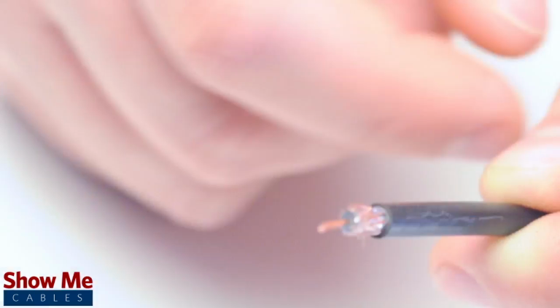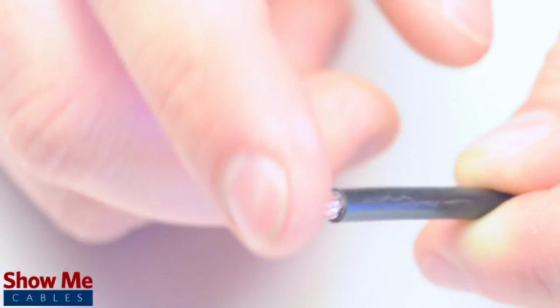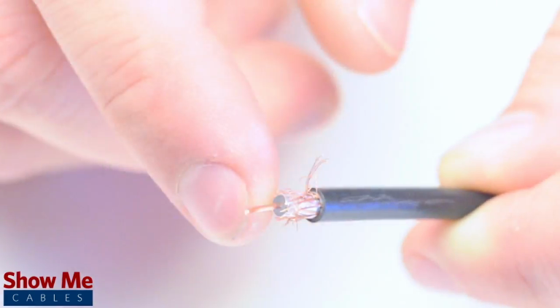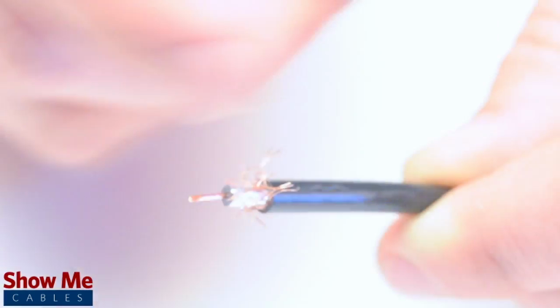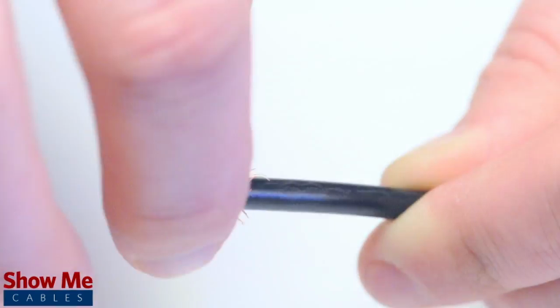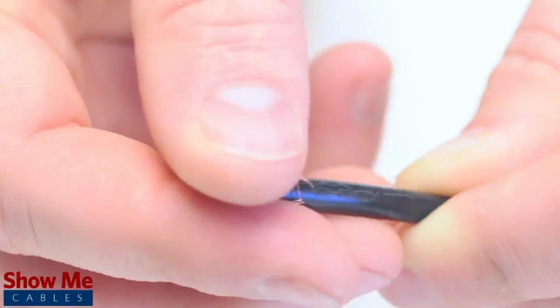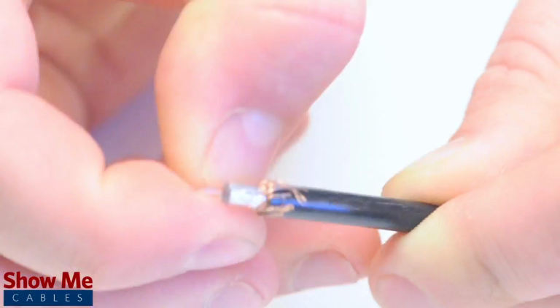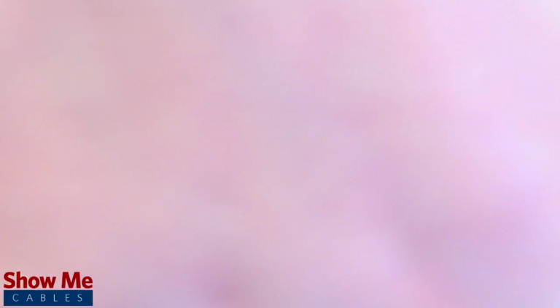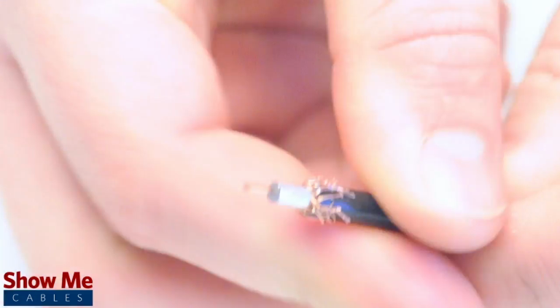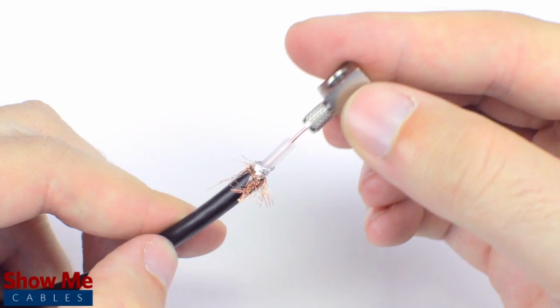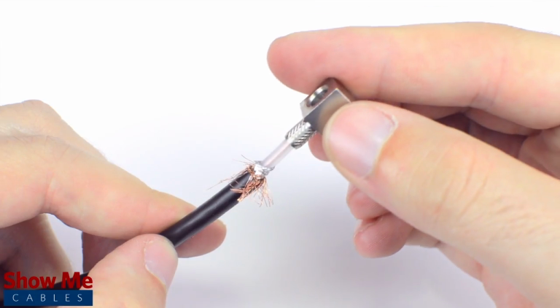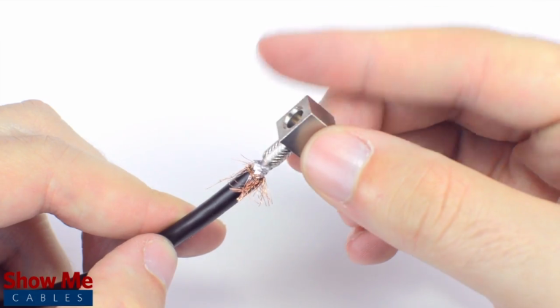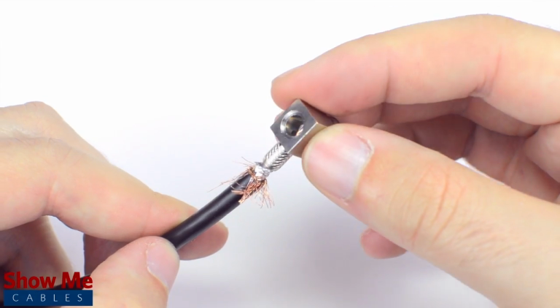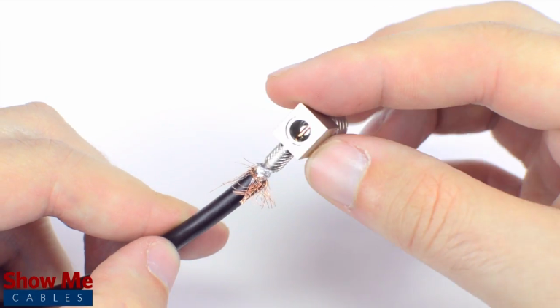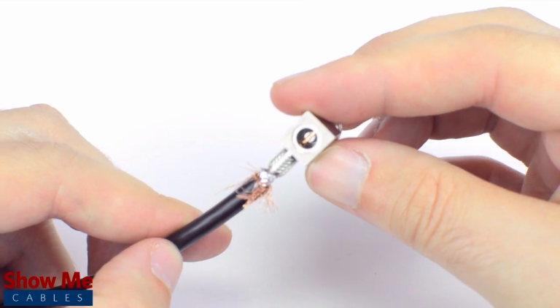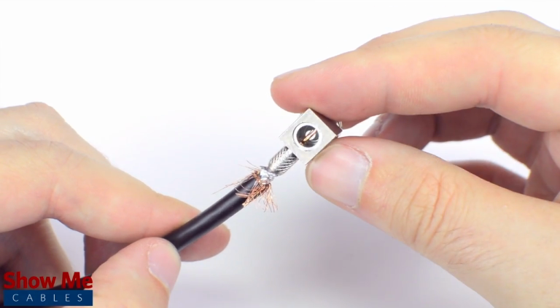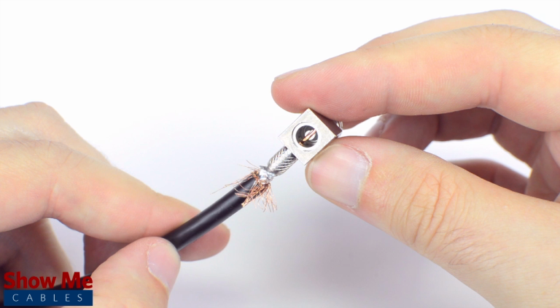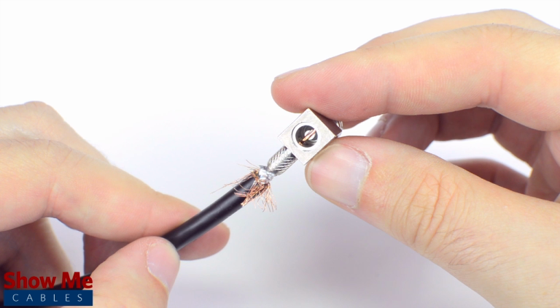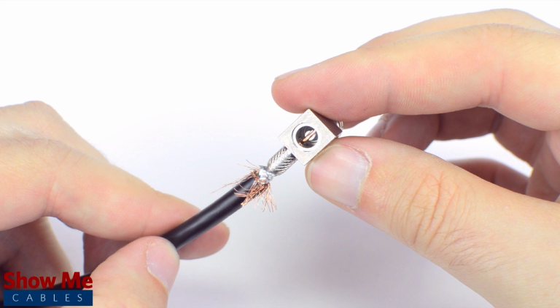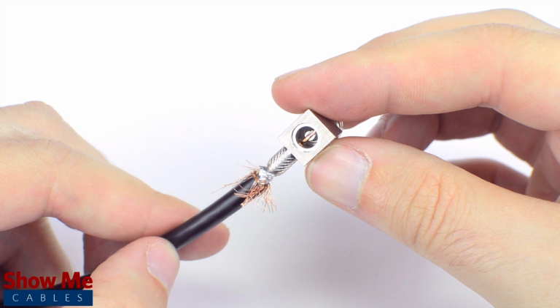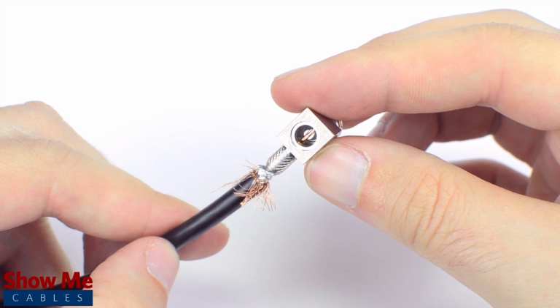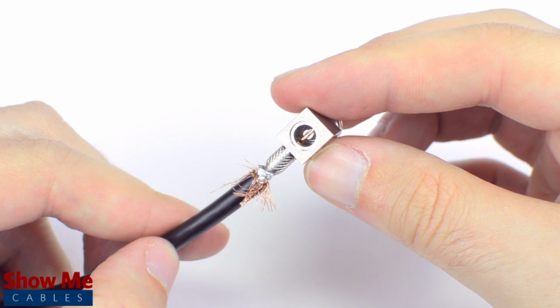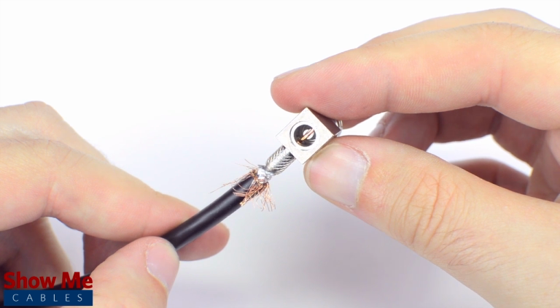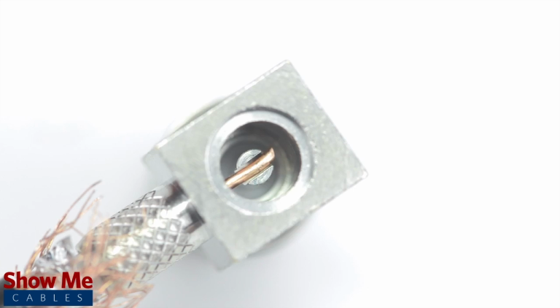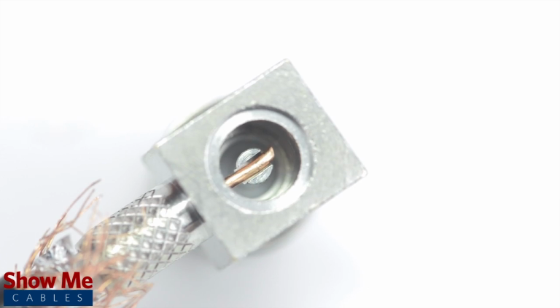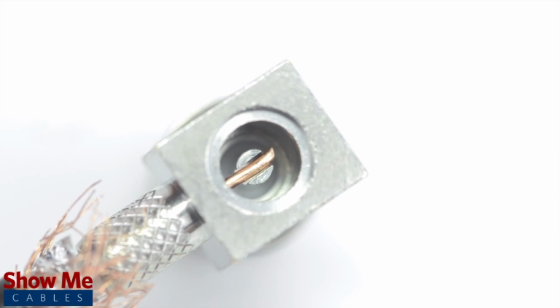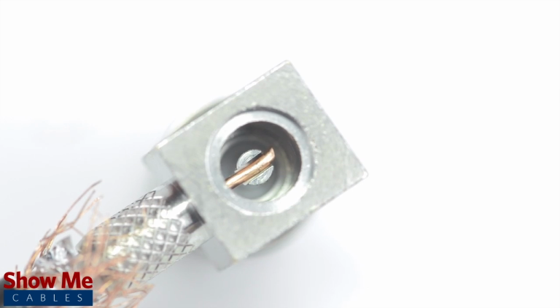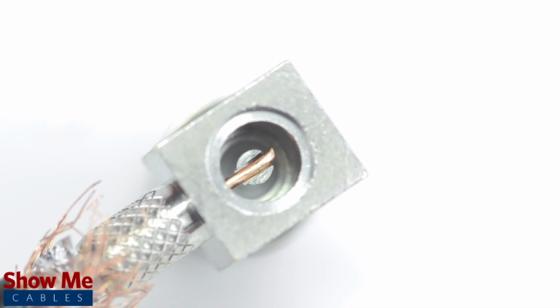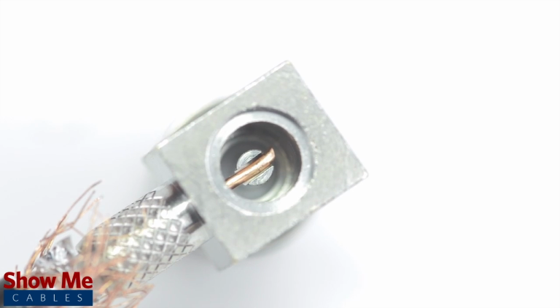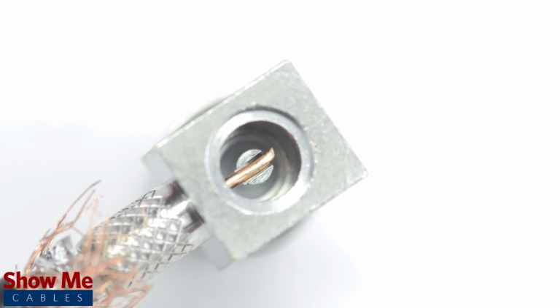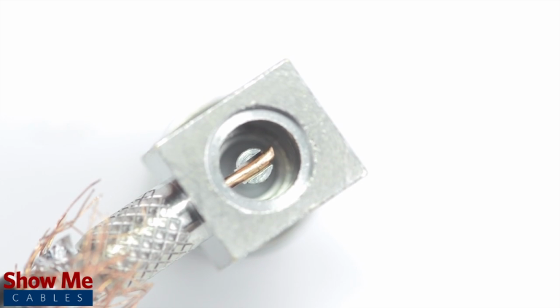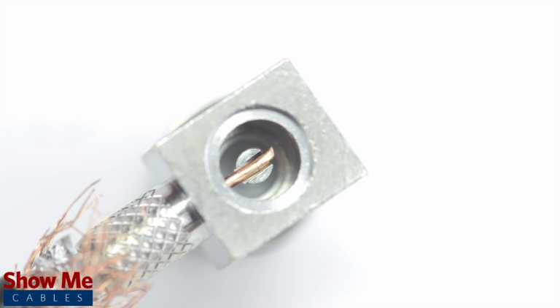Pull back the braided shield and insert the connector housing over the cable. Make sure that the center conductor reaches the well inside the base of the connector. Then, solder the conductor to the solder well.